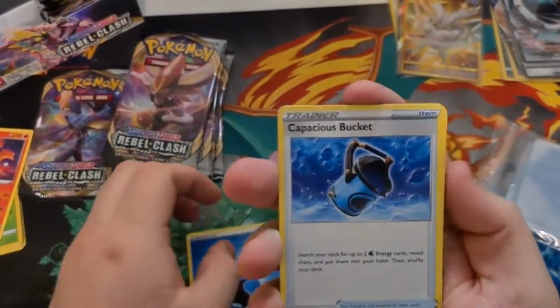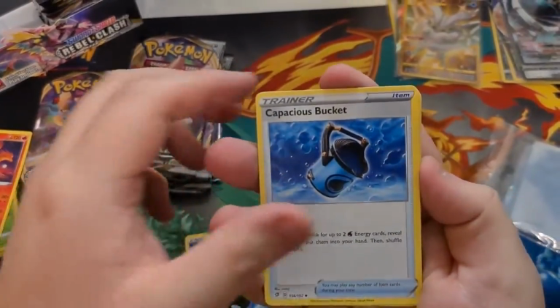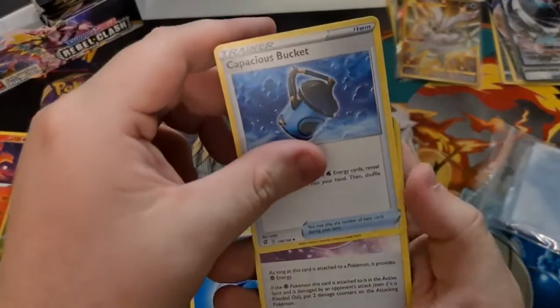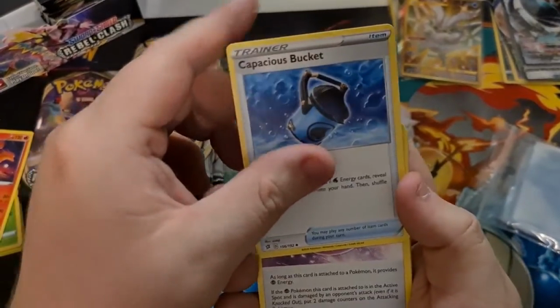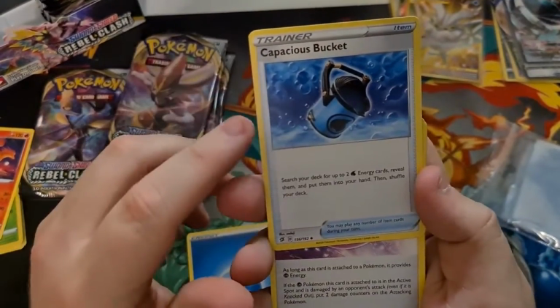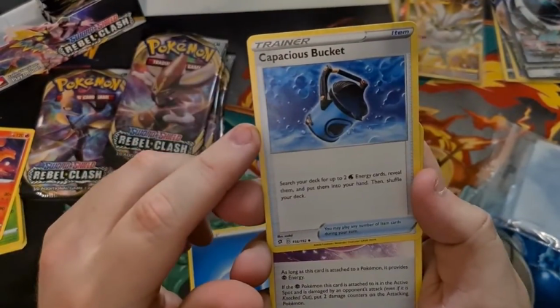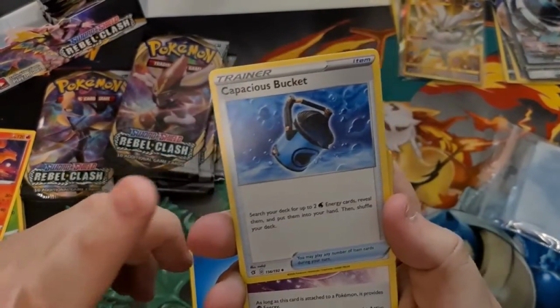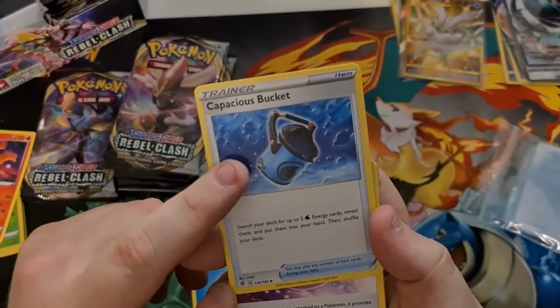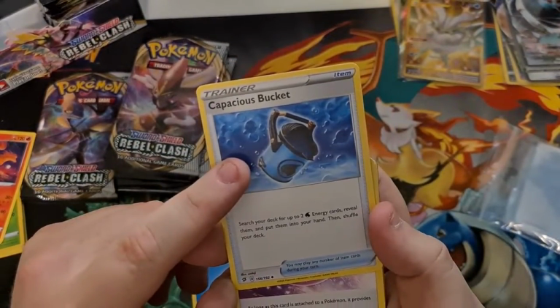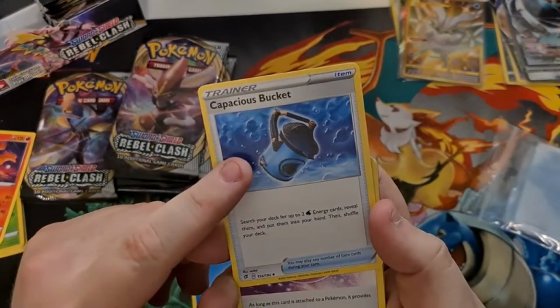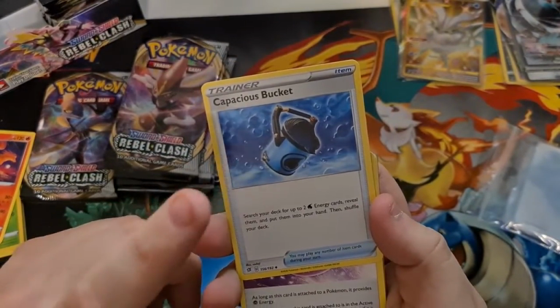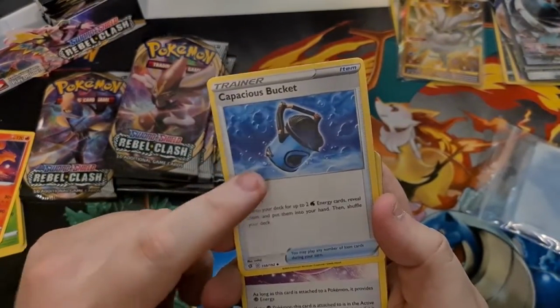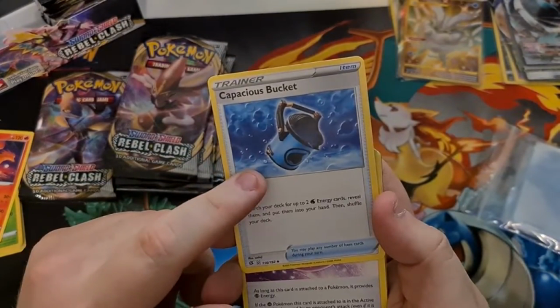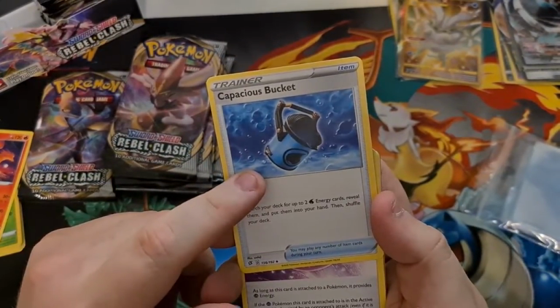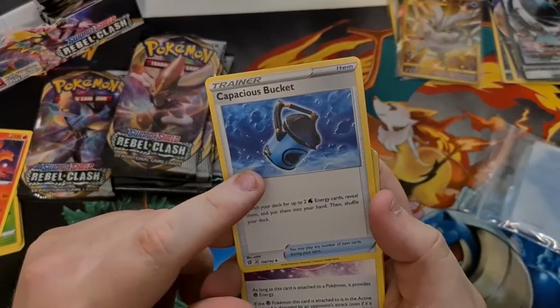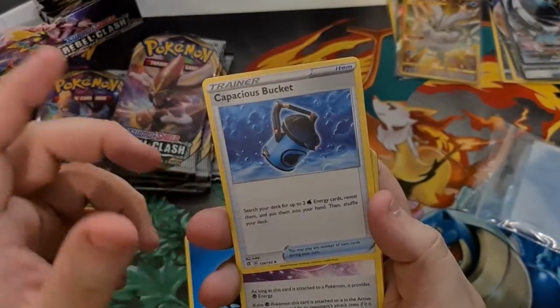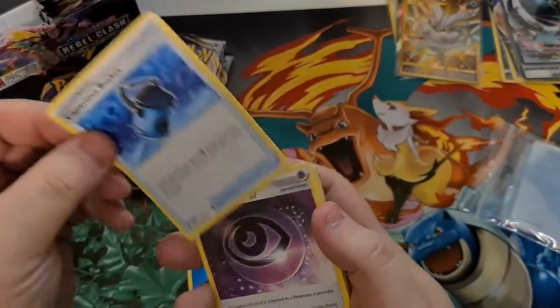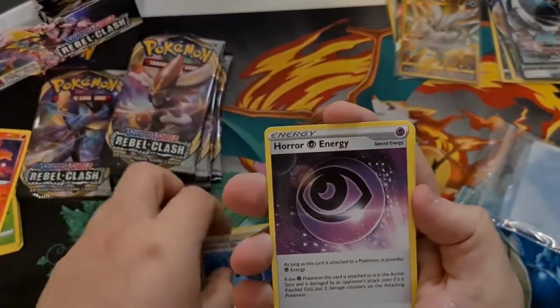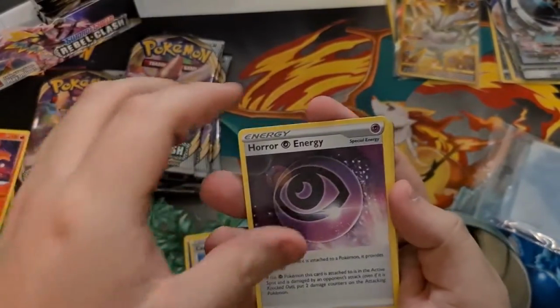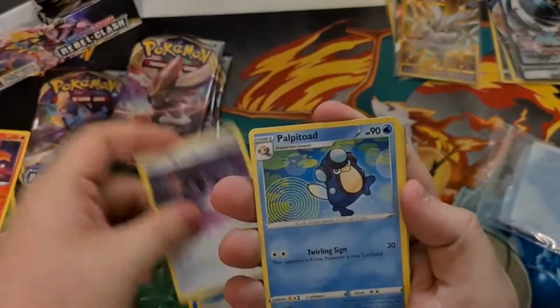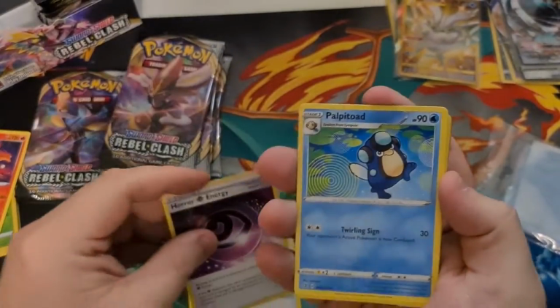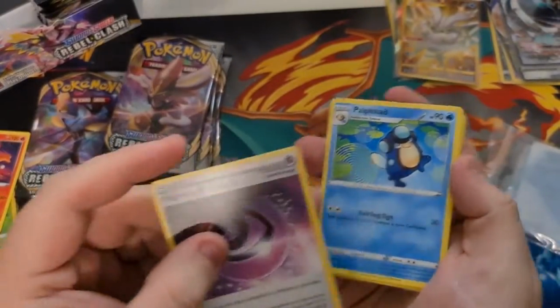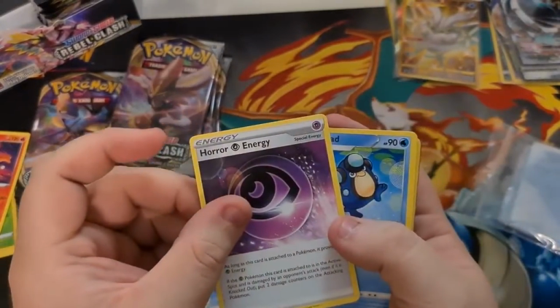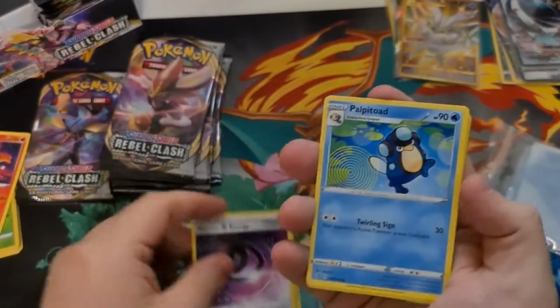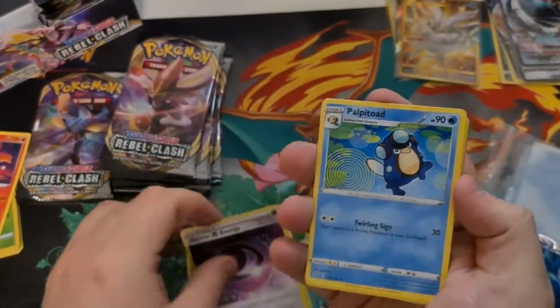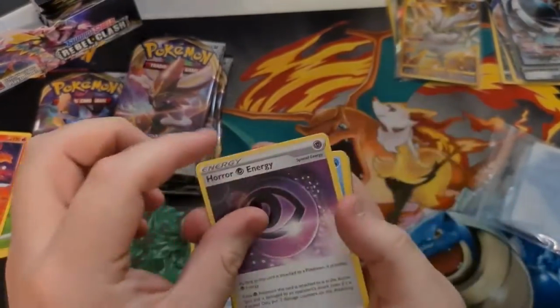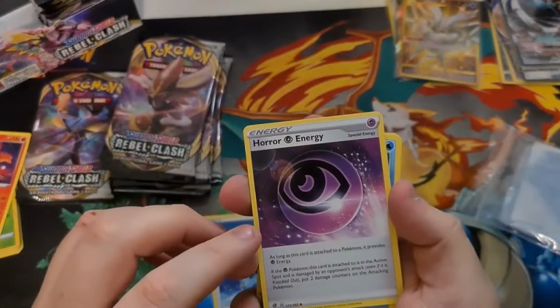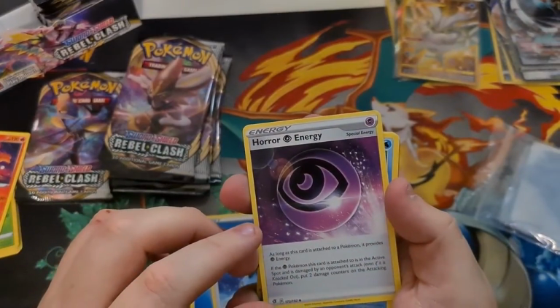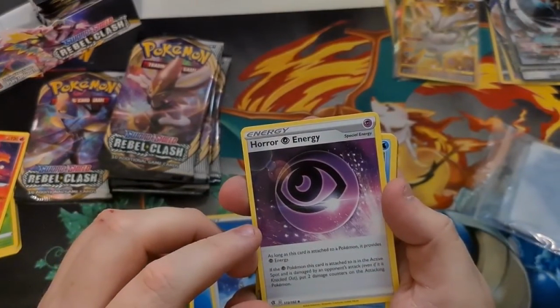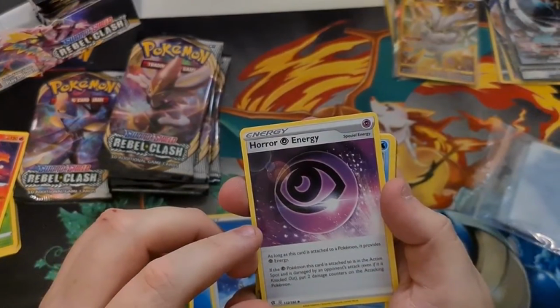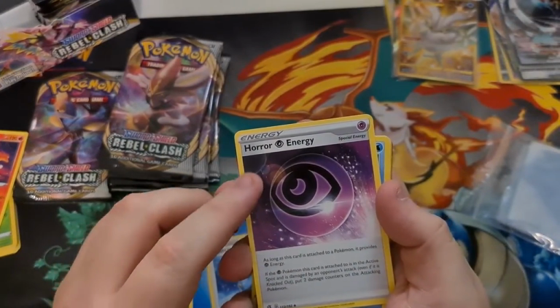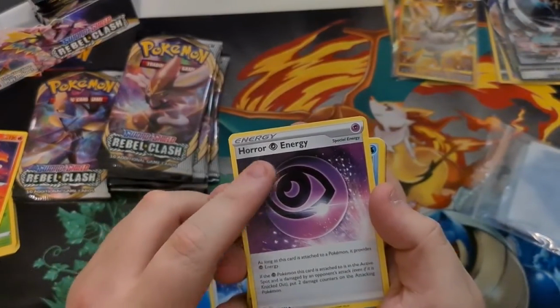Got a rare. Capacious Bucket — there you guys go. I was always wondering what the heck this was called in English. It's called Capacious Bucket. Horror Energy — wait, so does that mean it's called Horror Energy?